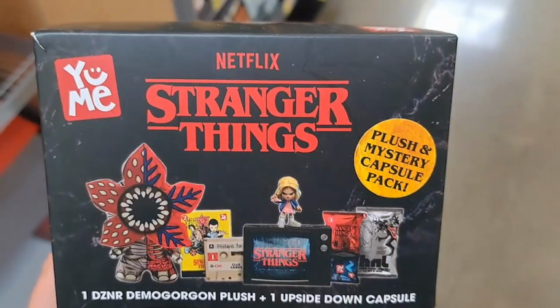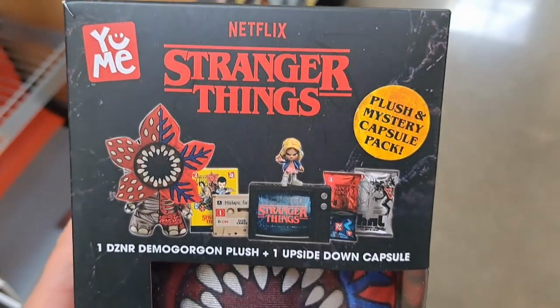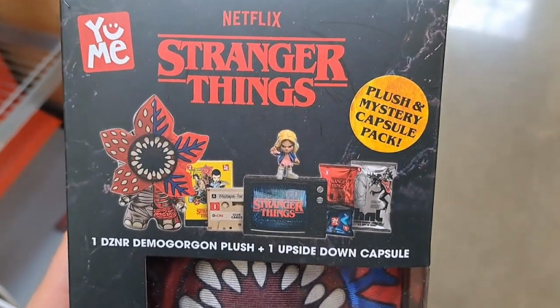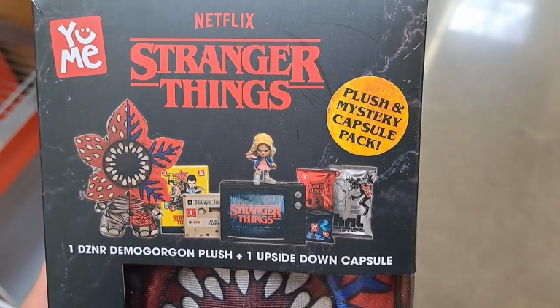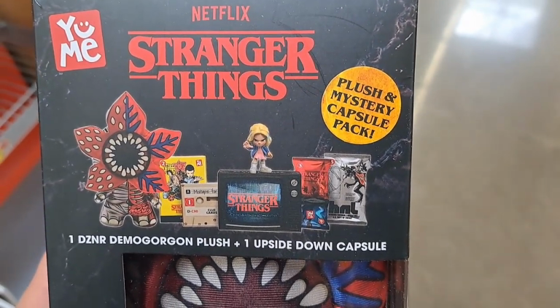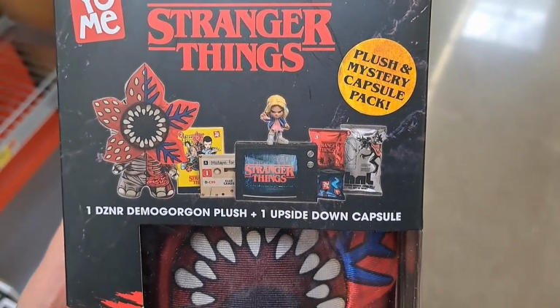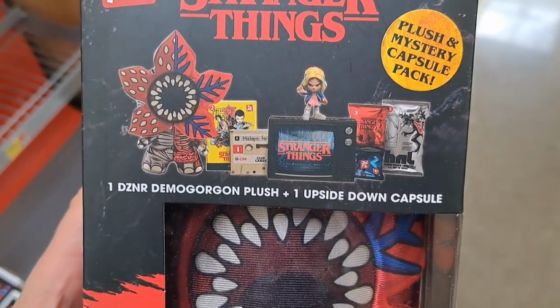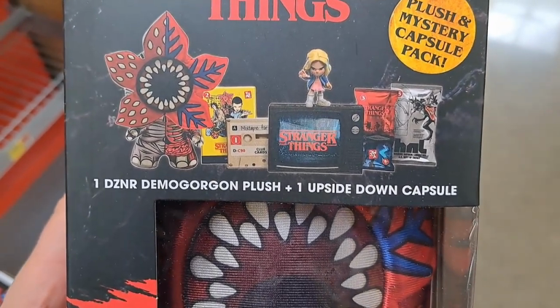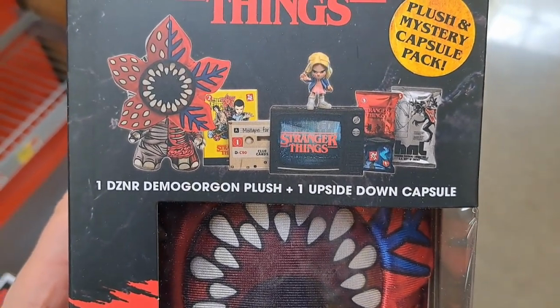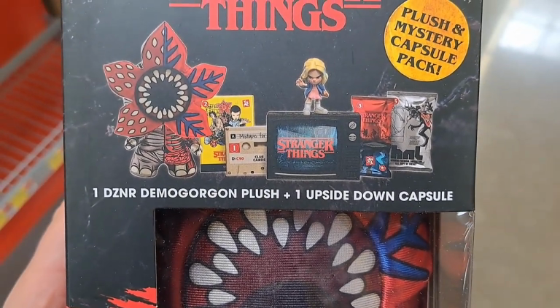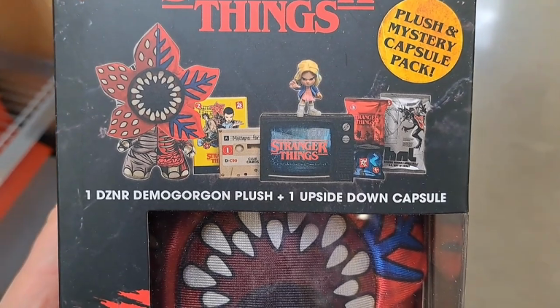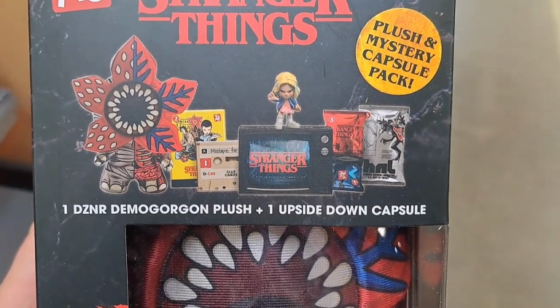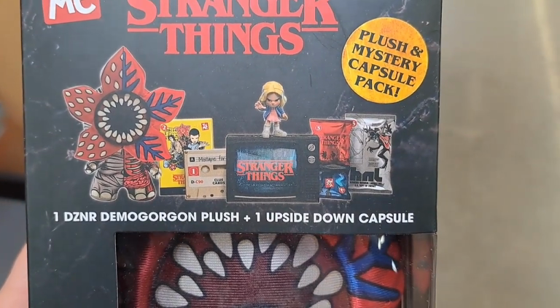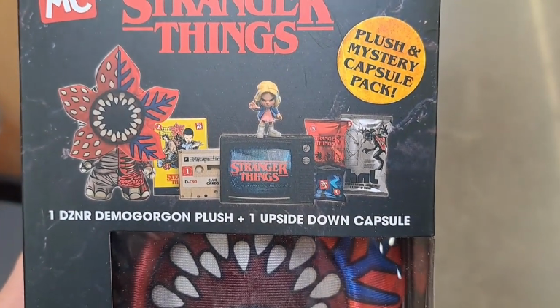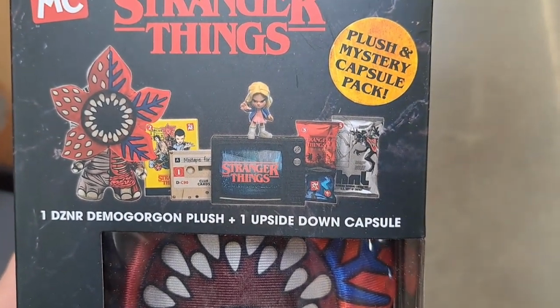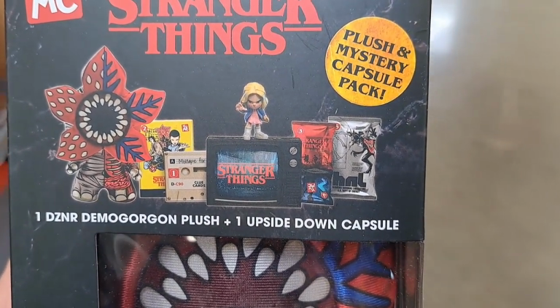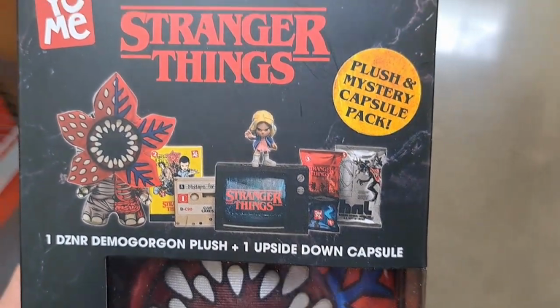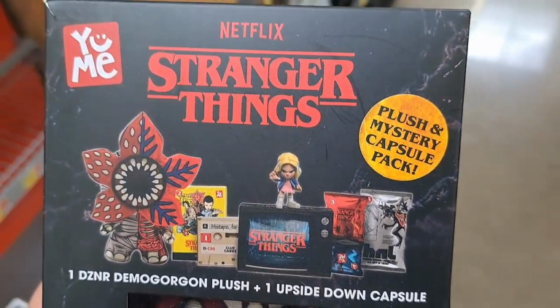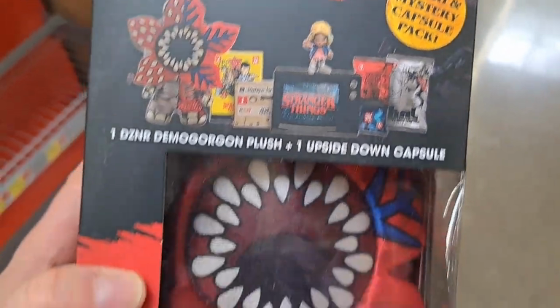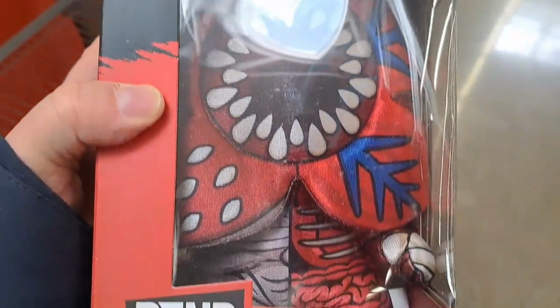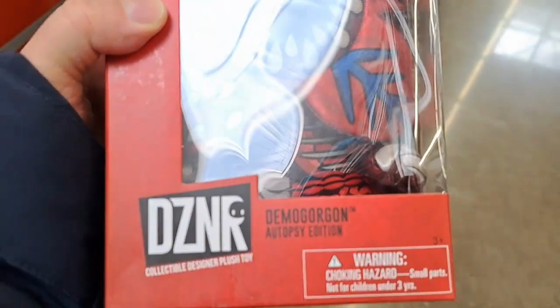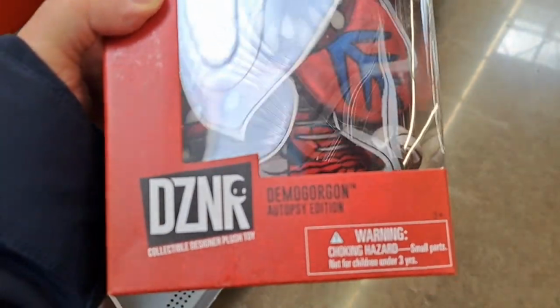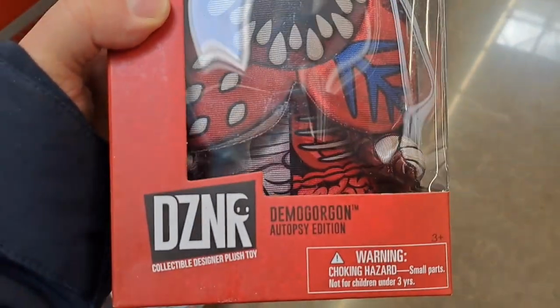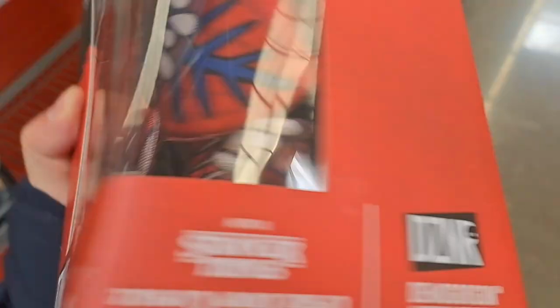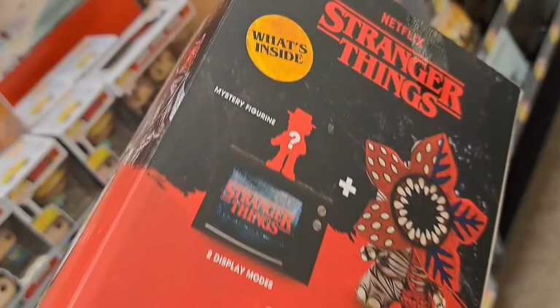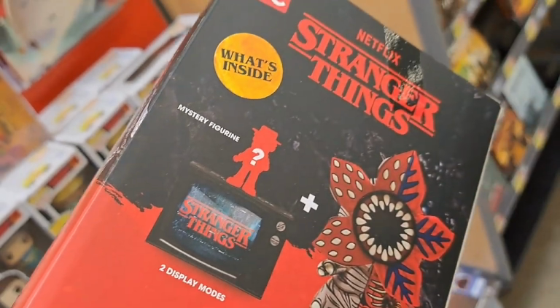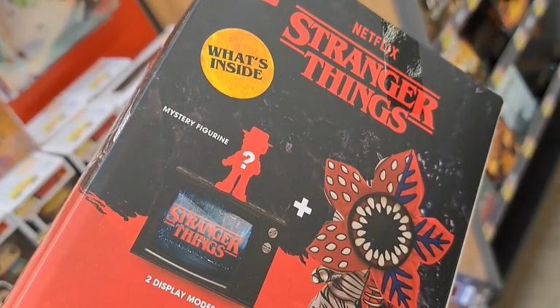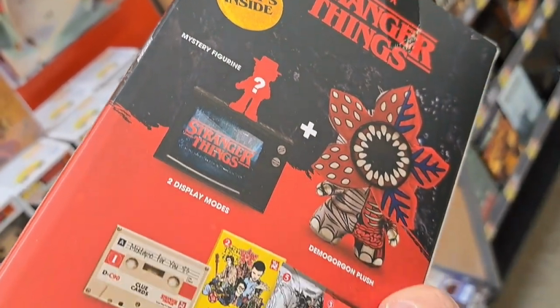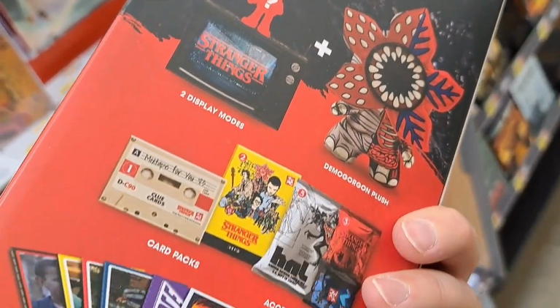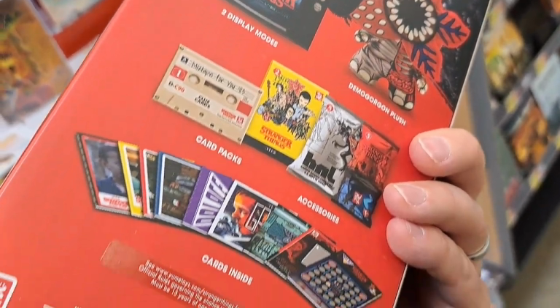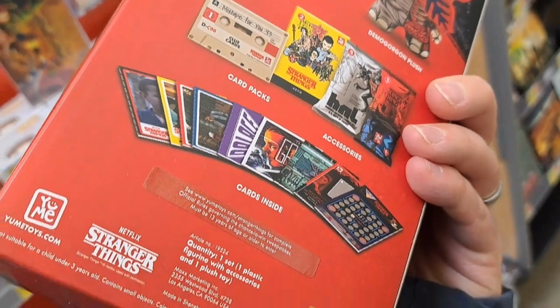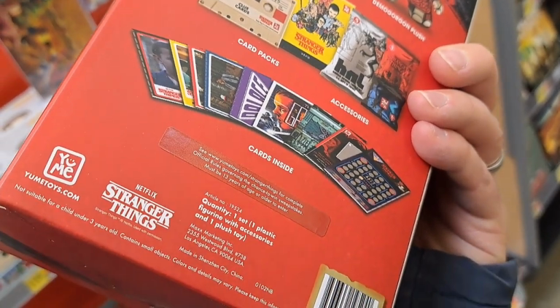Got the Stranger Things plush and mystery capsule pack — one designer Demogorgon plush and an upside-down capsule. Pretty dang awesome. Check them out and see if they're still at your Walmart.